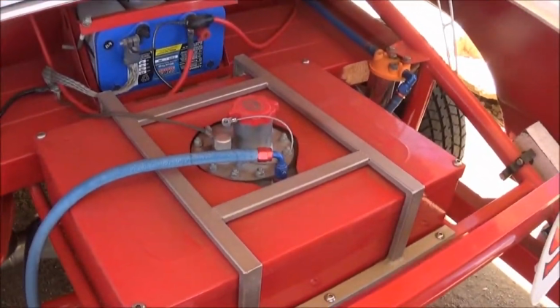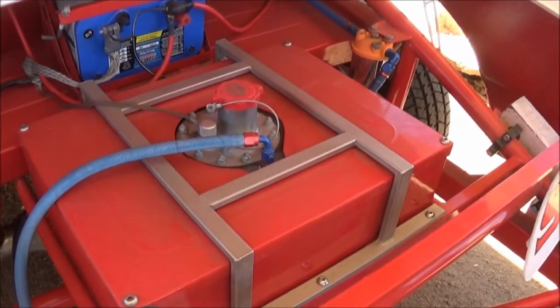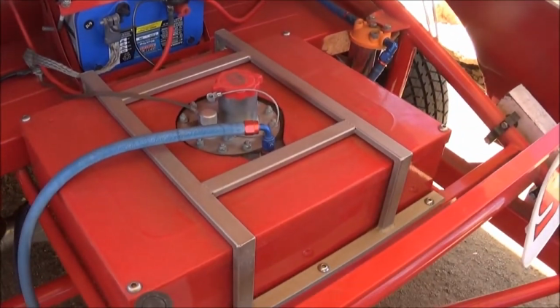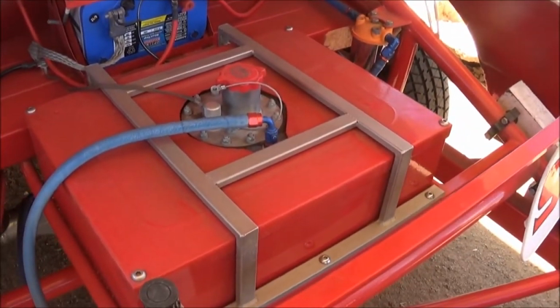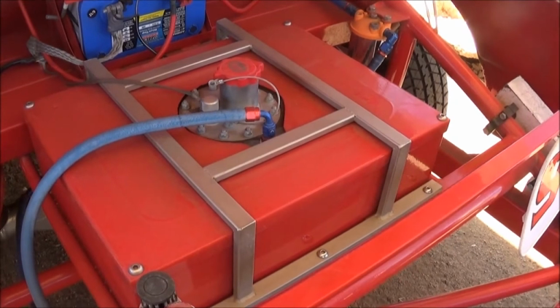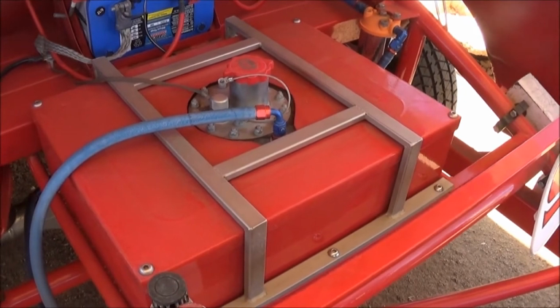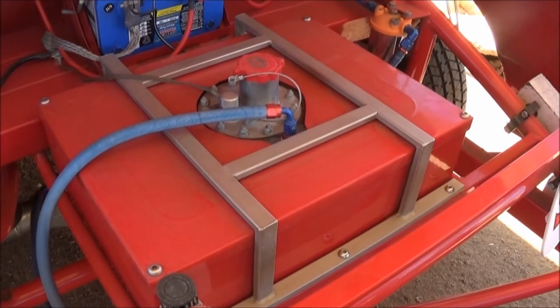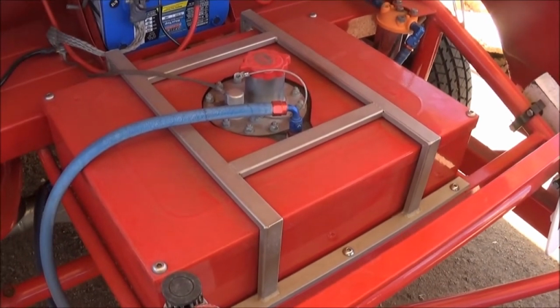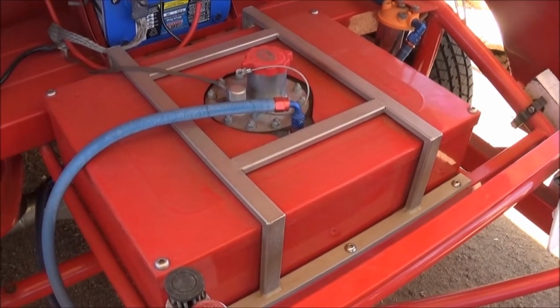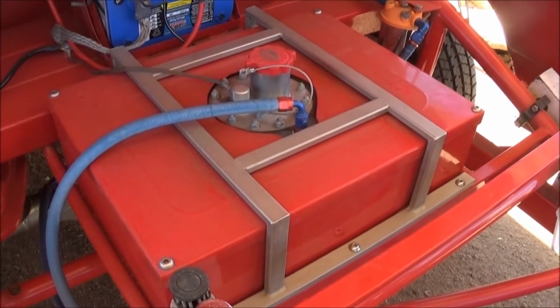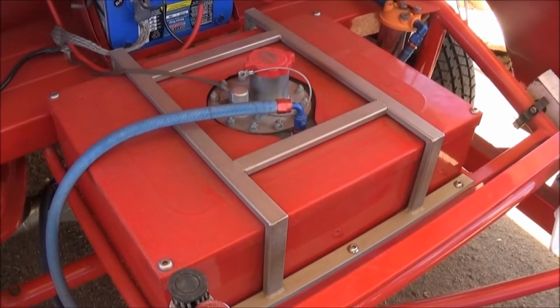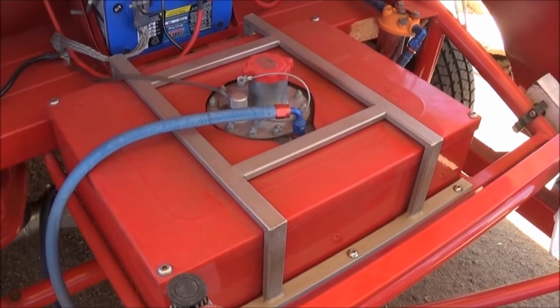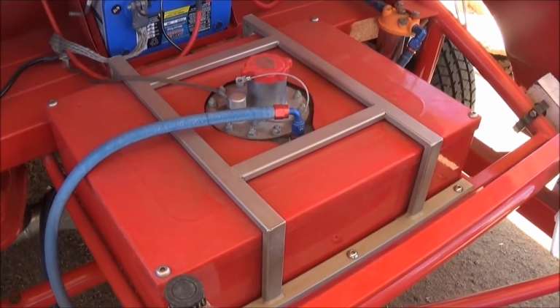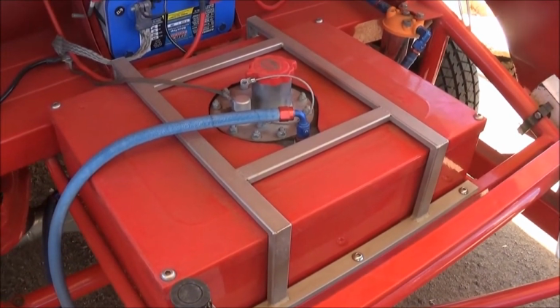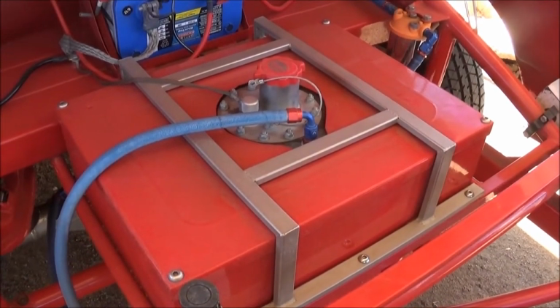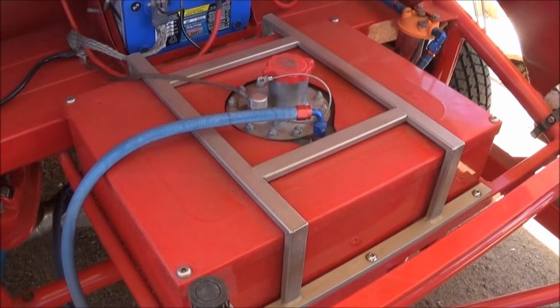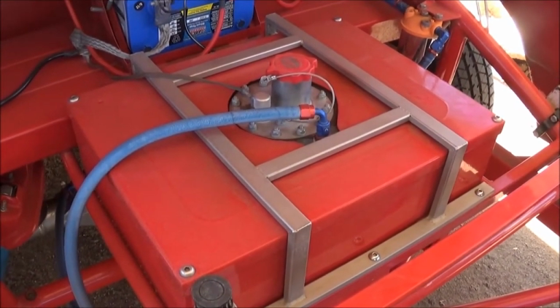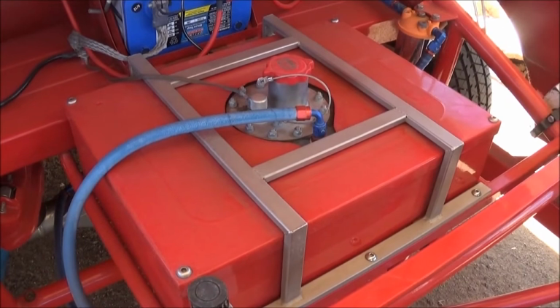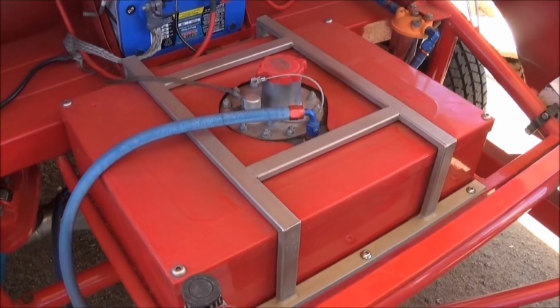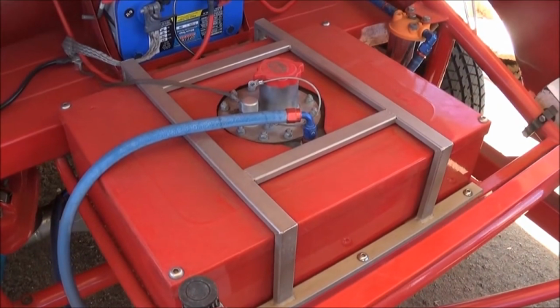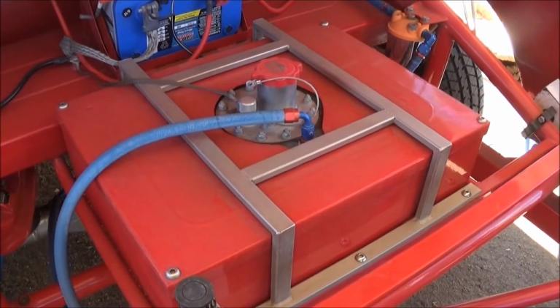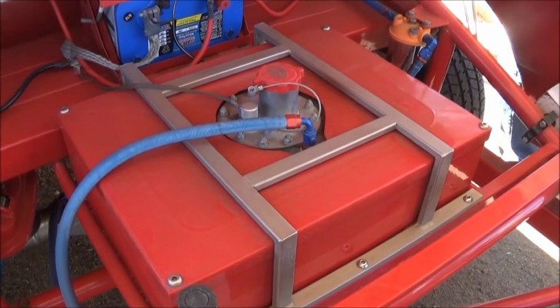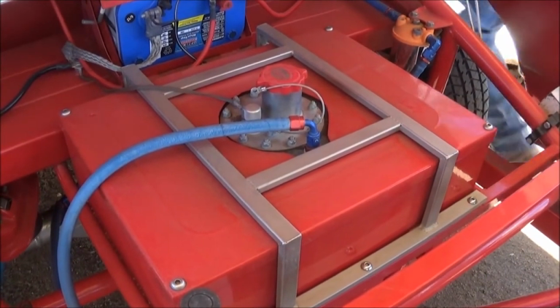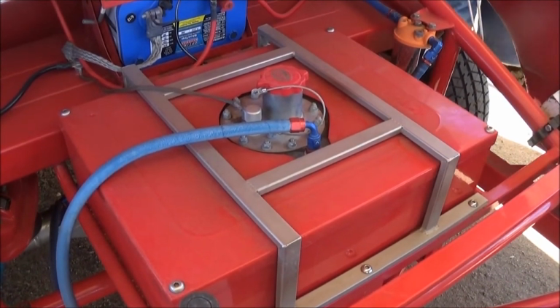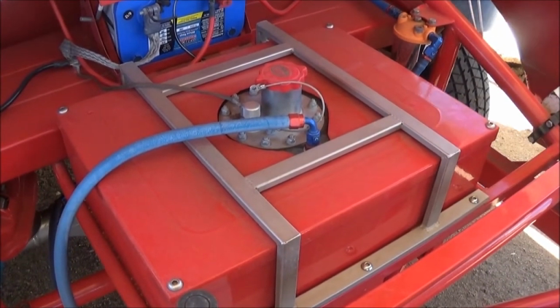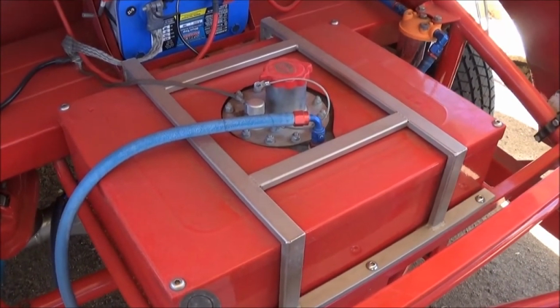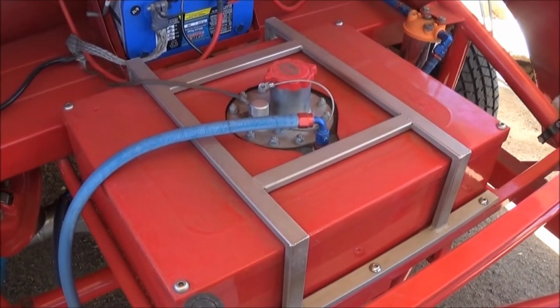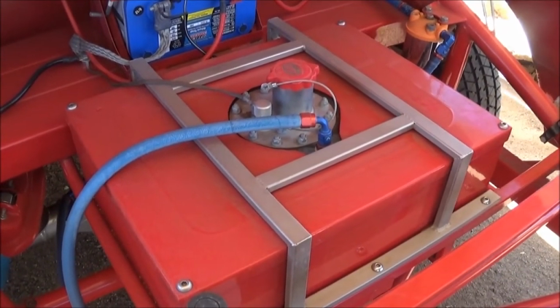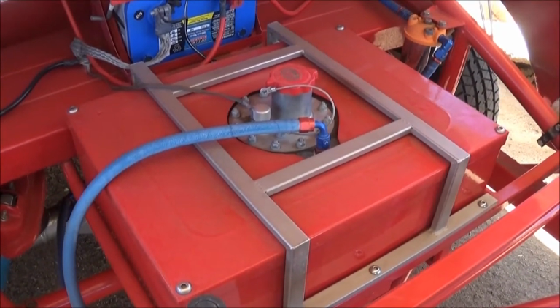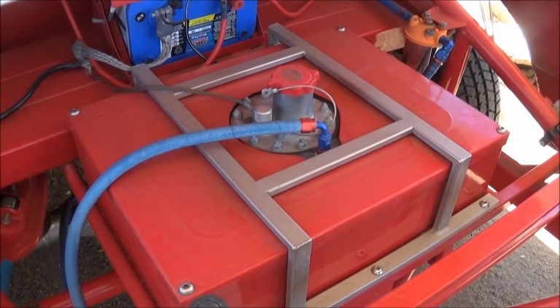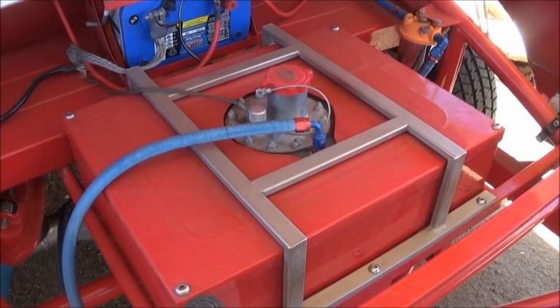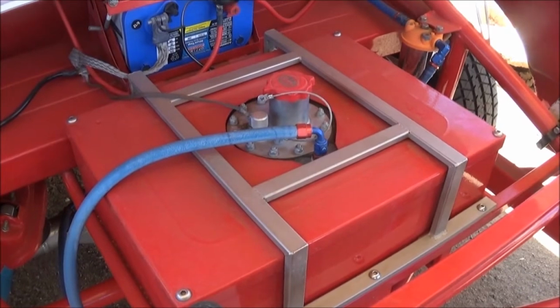Interesting looking gas tank — it's a little fuel cell. We run smaller than most people do: a 12-gallon cell. Most people probably run 16 to 22. Twelve gallons is efficient — we burn about 6 to 7 gallons a night.